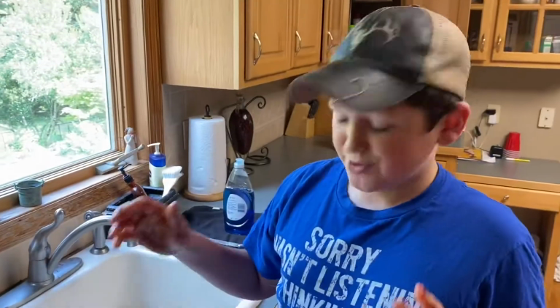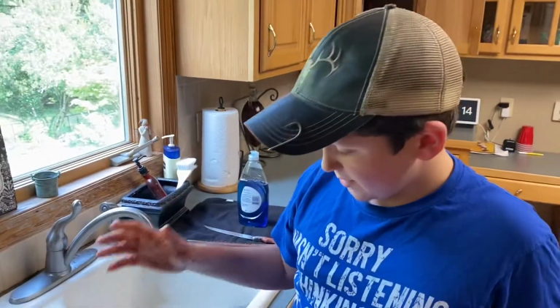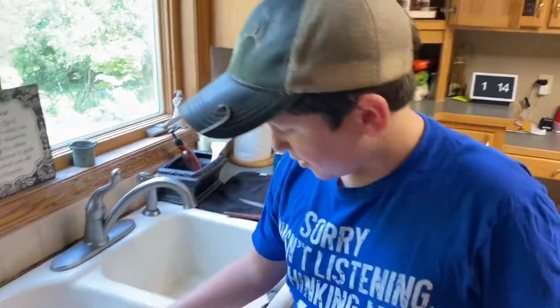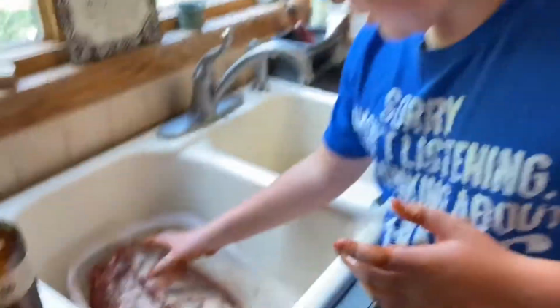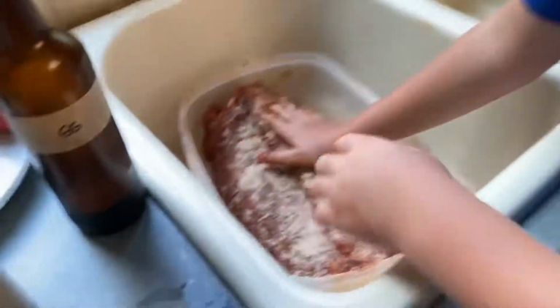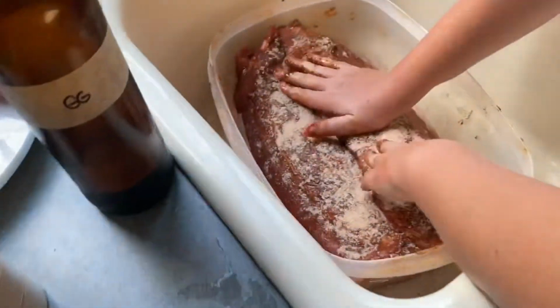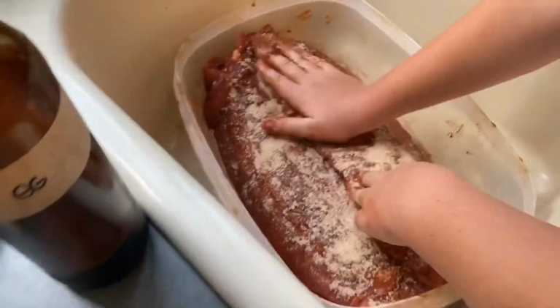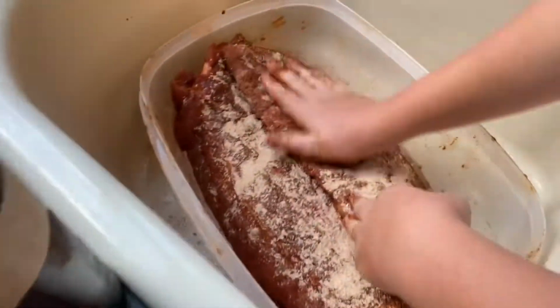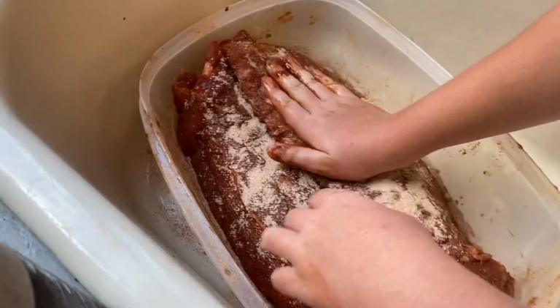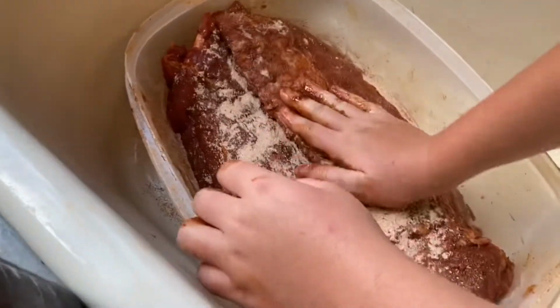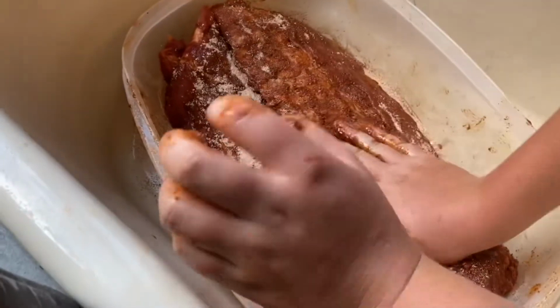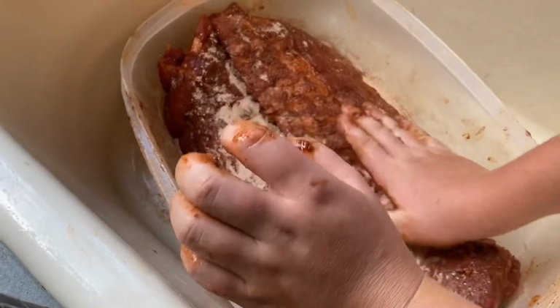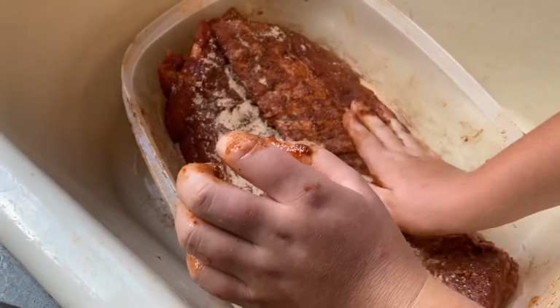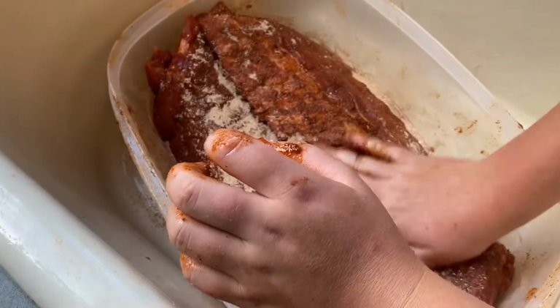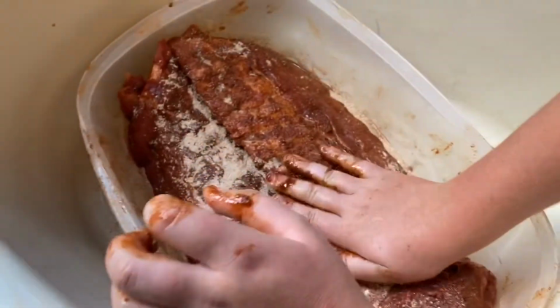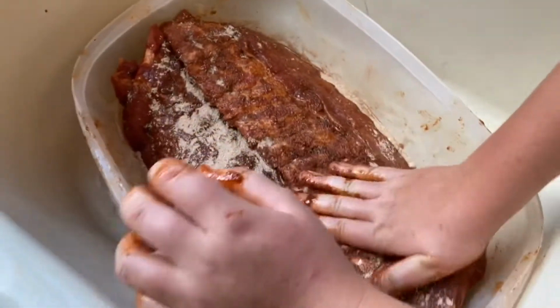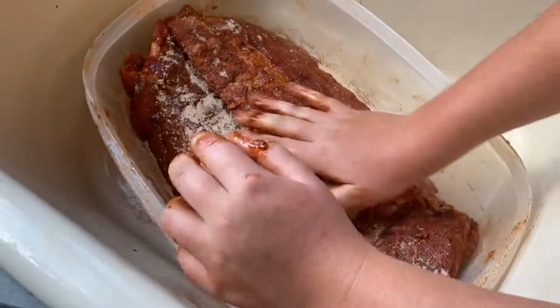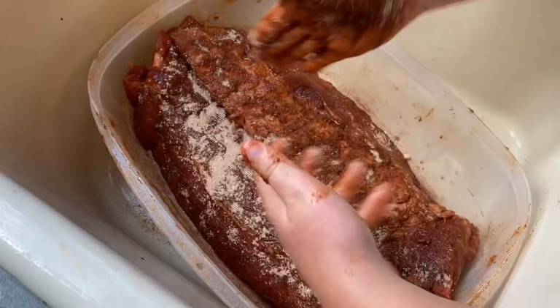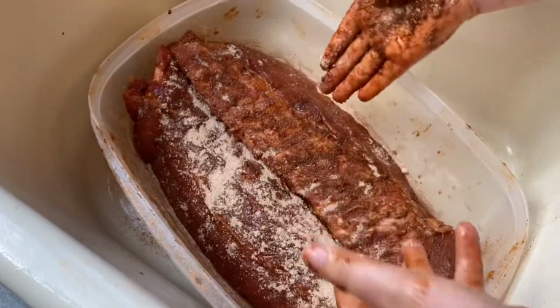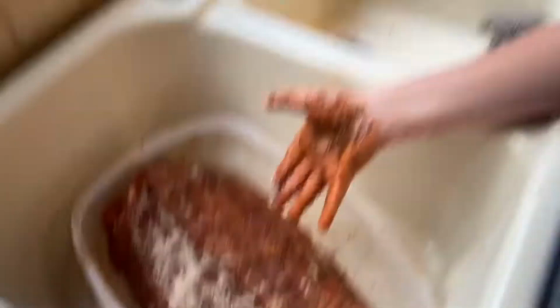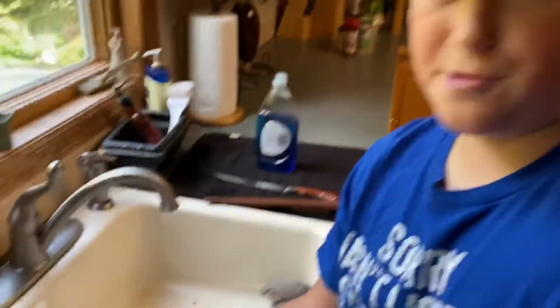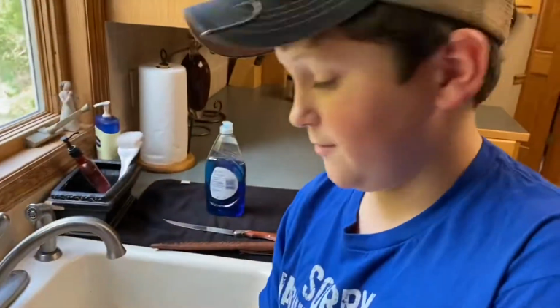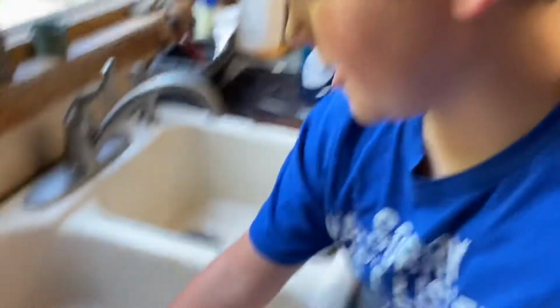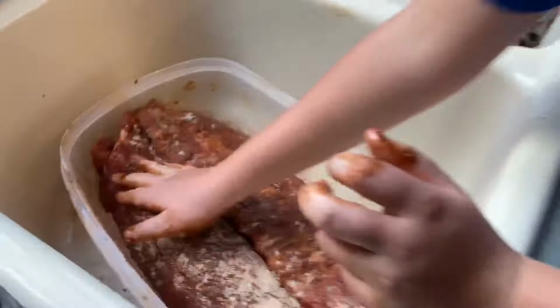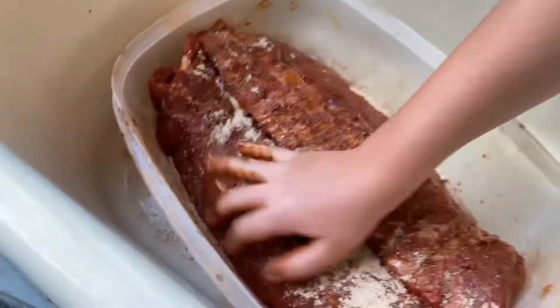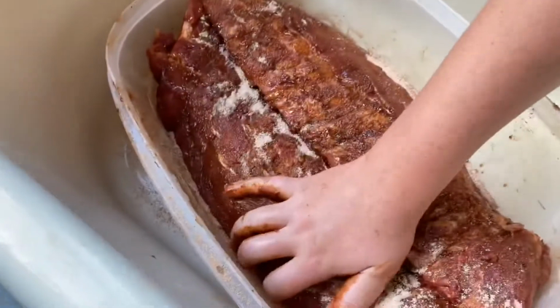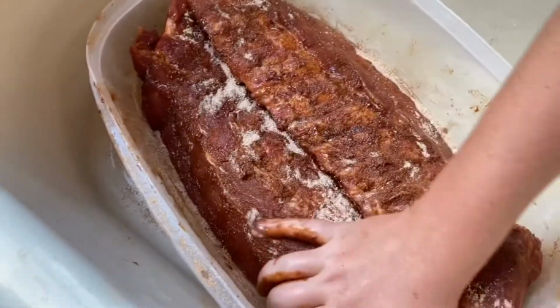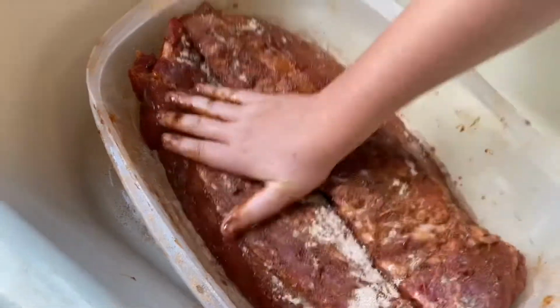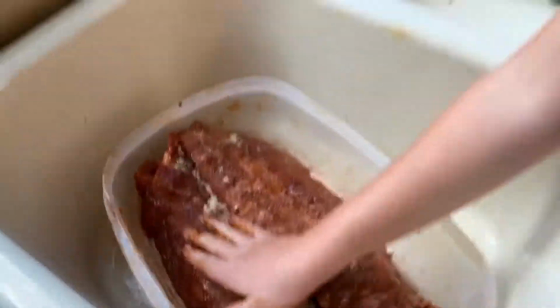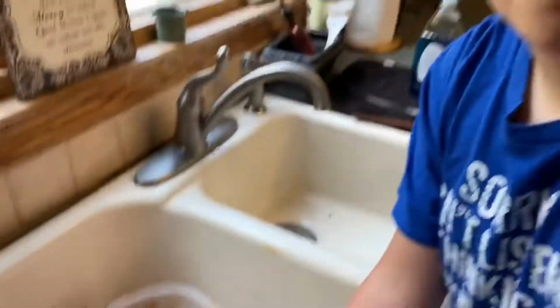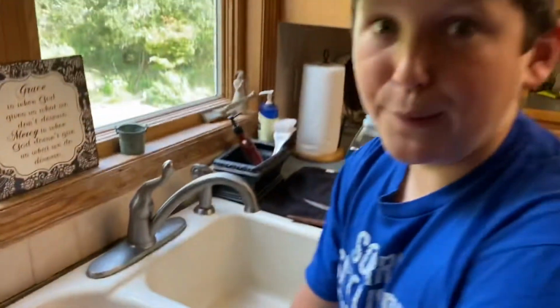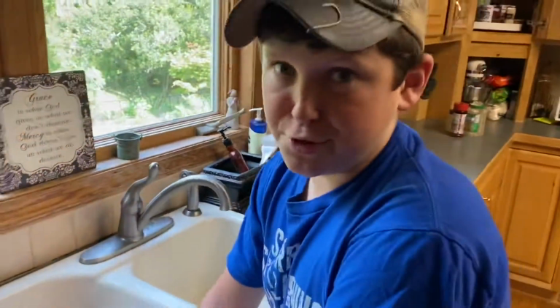Now that our ribs have that last little layer on — you see how we mean we've got to put a bunch of dirt on it? It's the color of red Georgia clay. We don't want it to be like sandy, we want it to be Georgia clay.